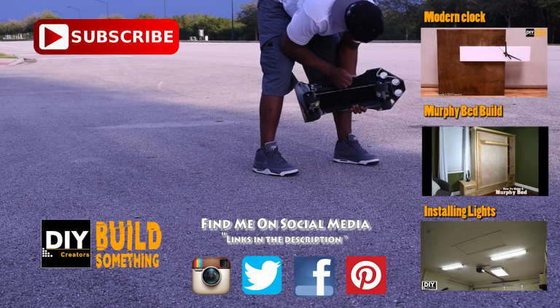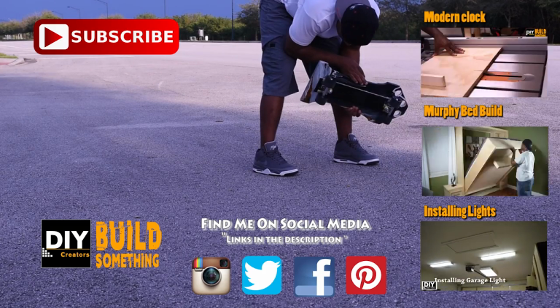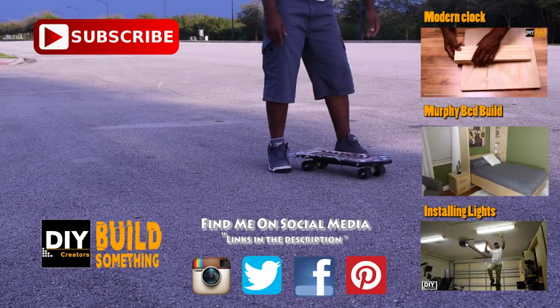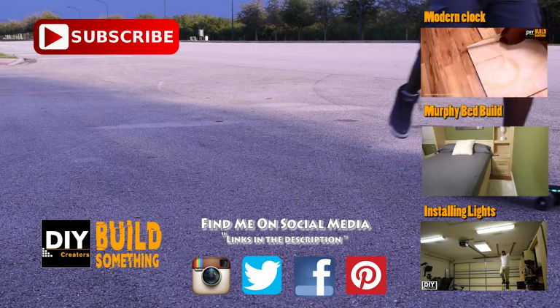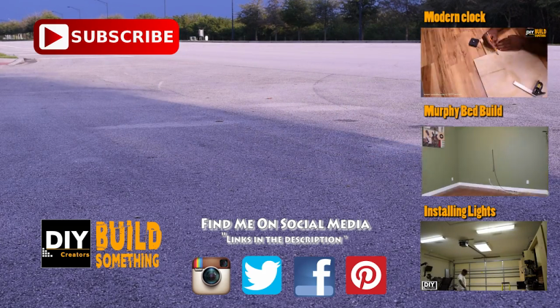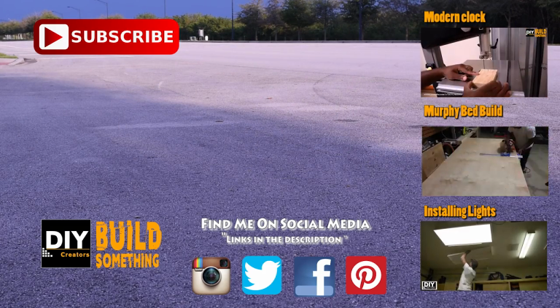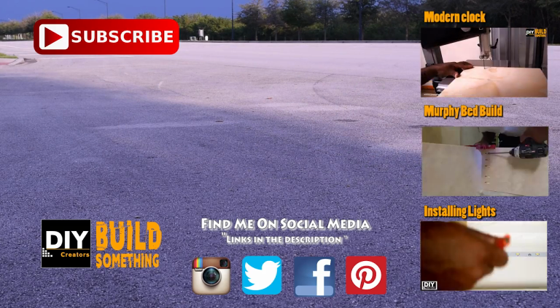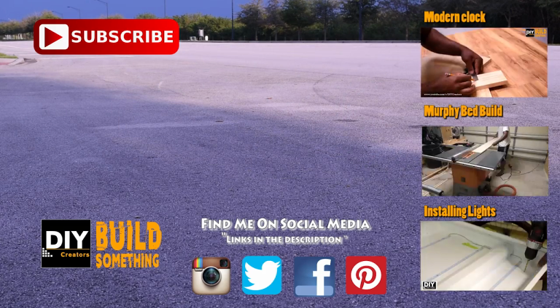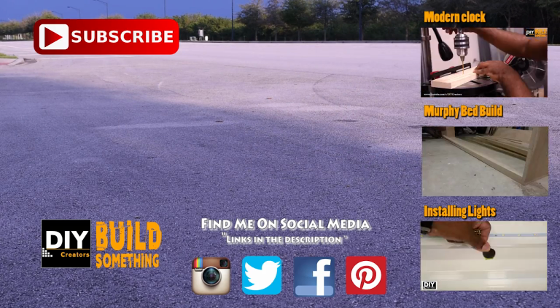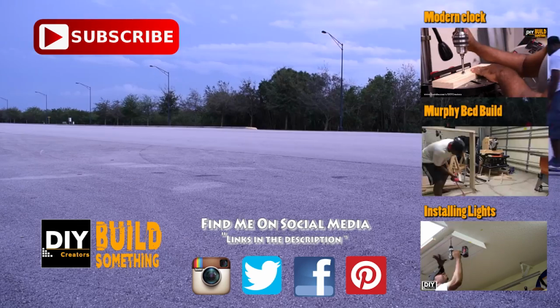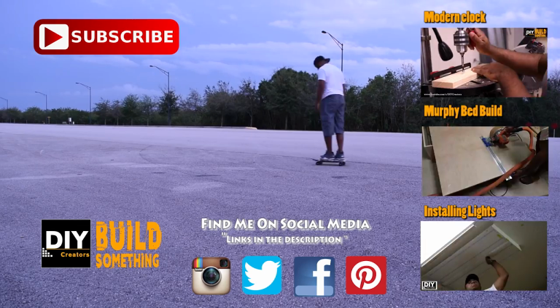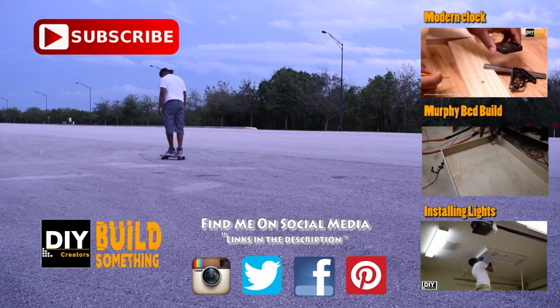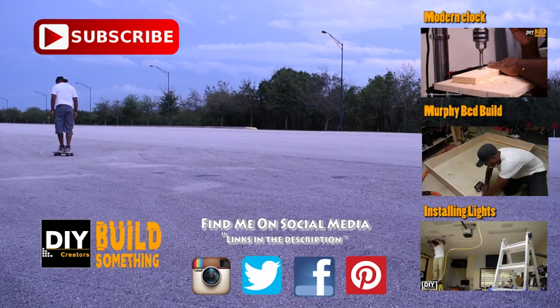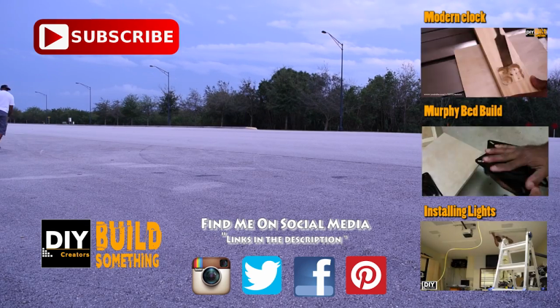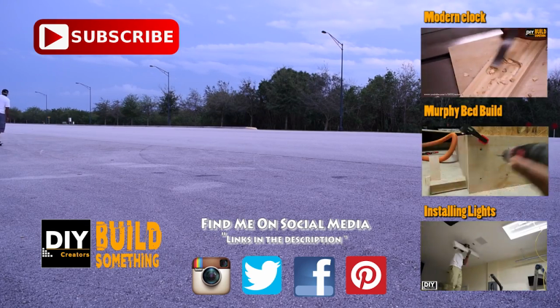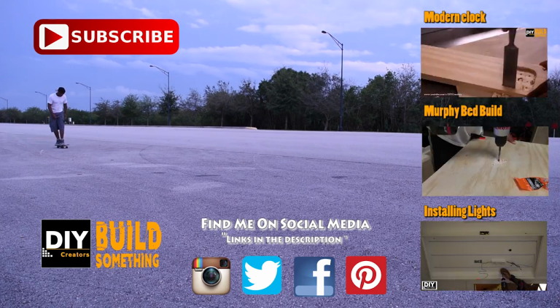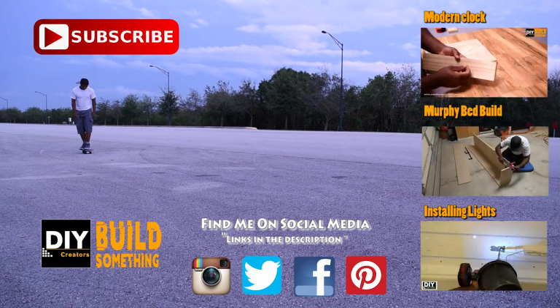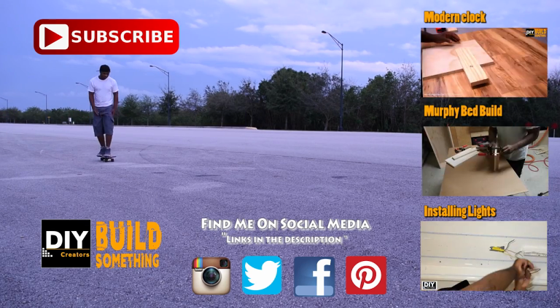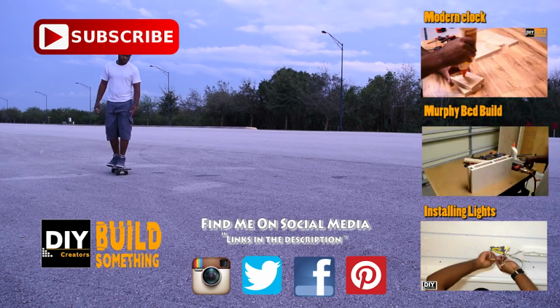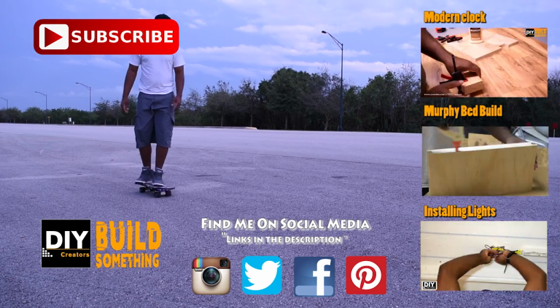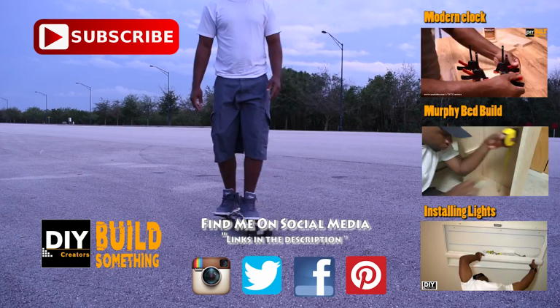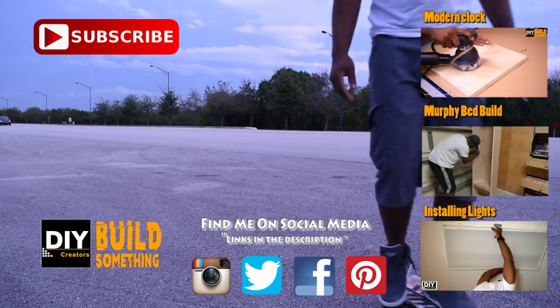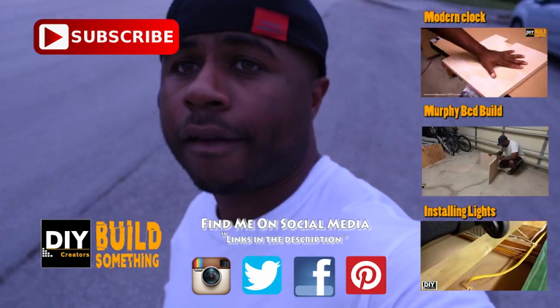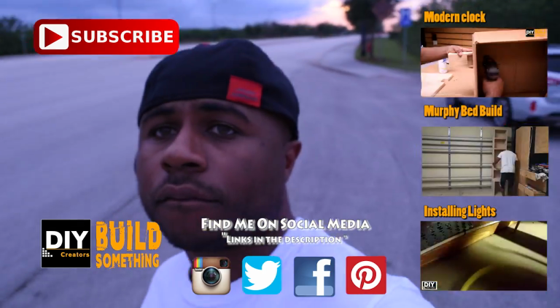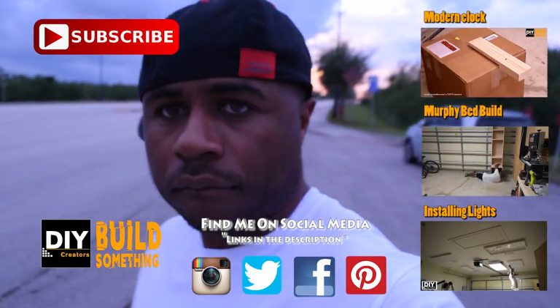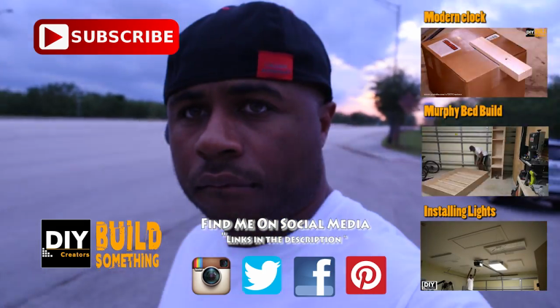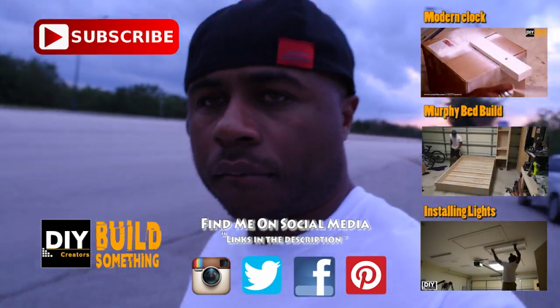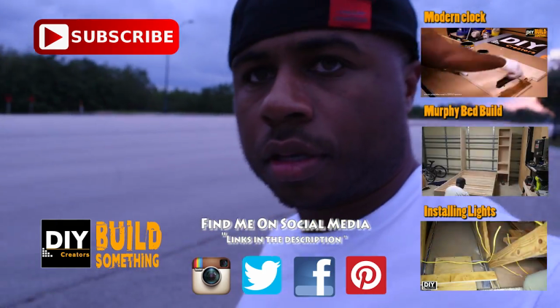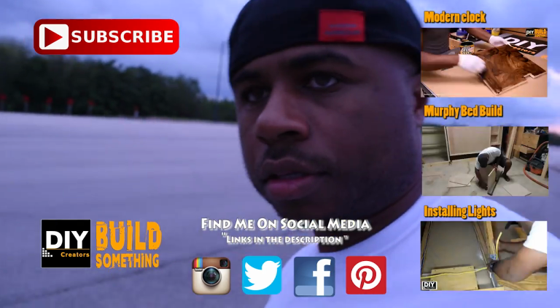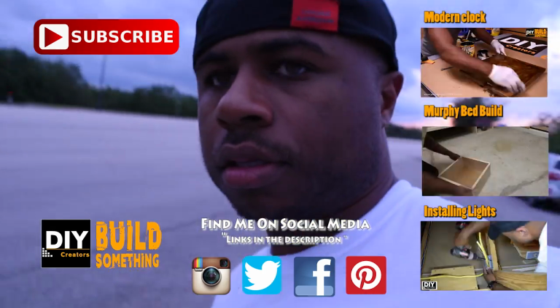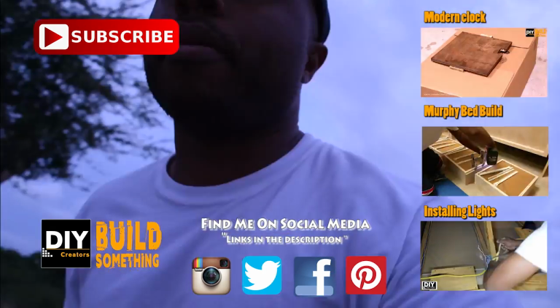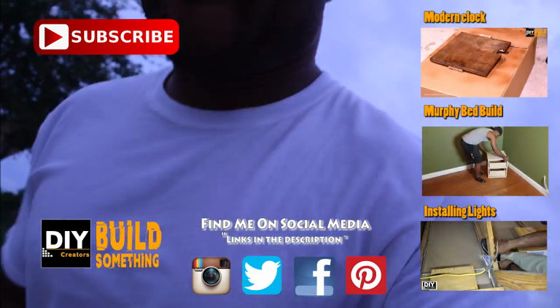Thanks for watching, my name is Glenn and I will catch you guys on the next one. Hit that subscribe button if you're not subscribed already — I upload videos very frequently and you never know what you'll see next, so you don't want to miss out on my next project.